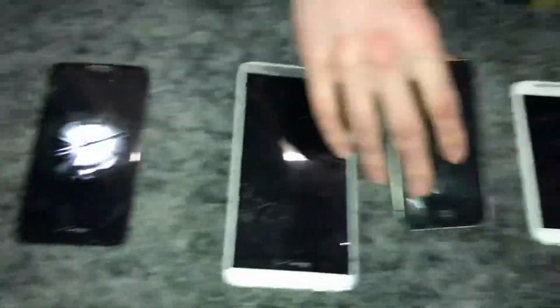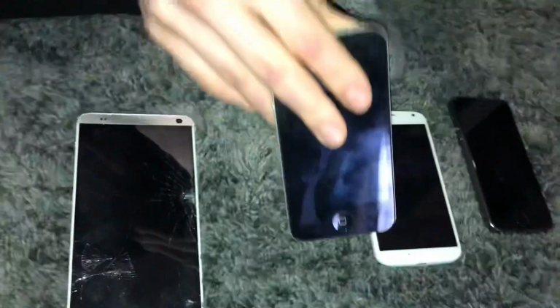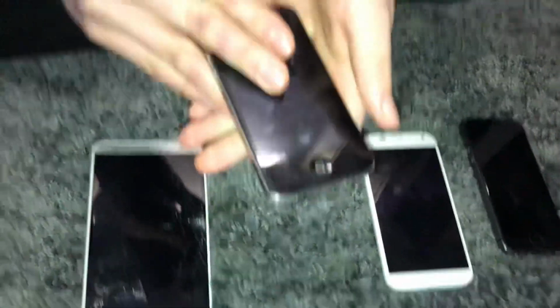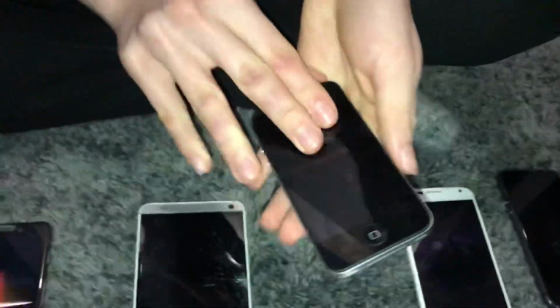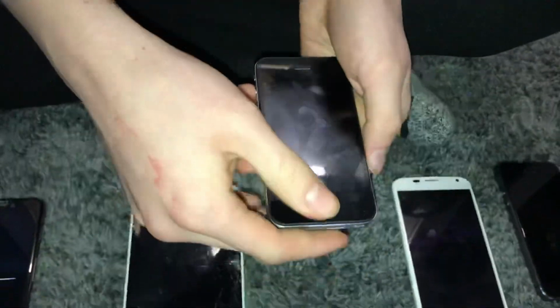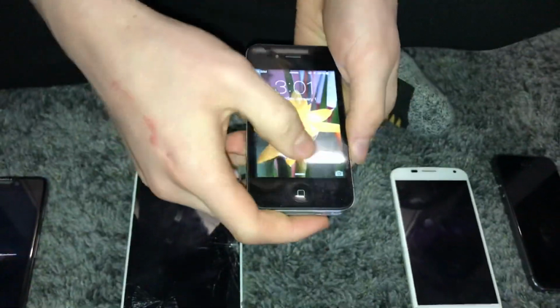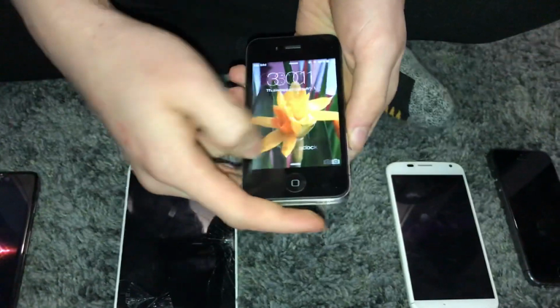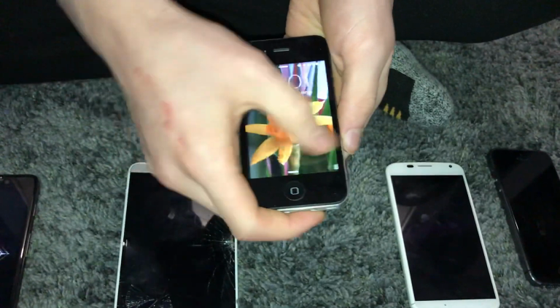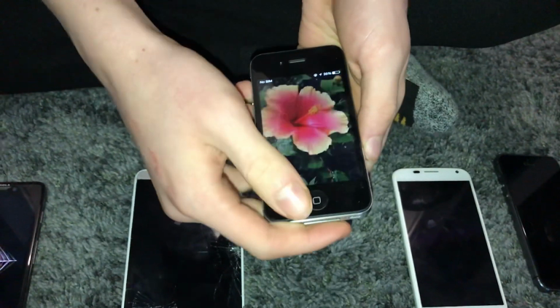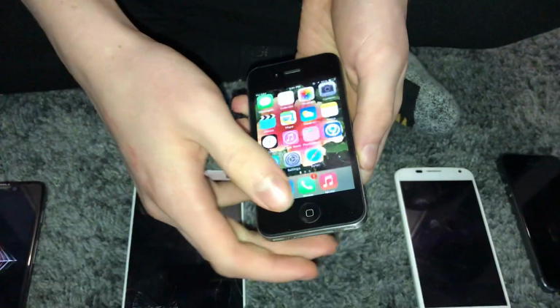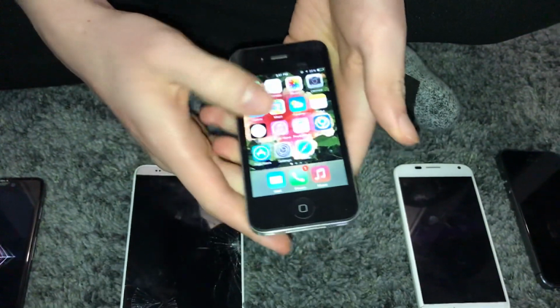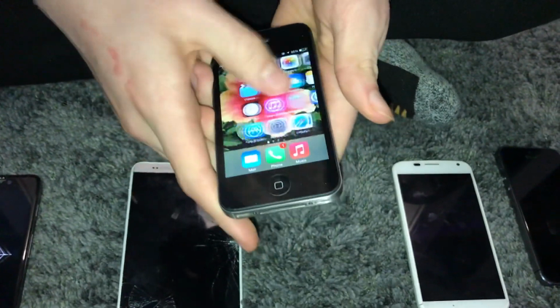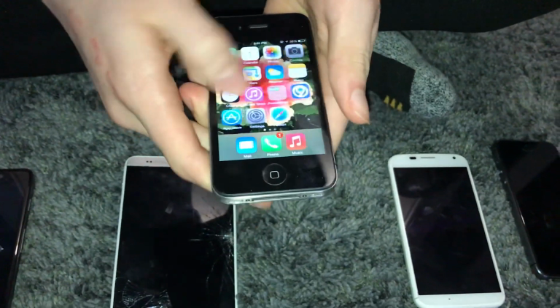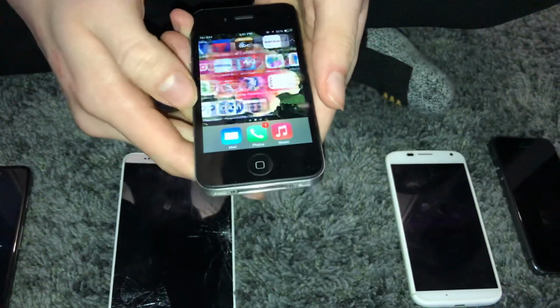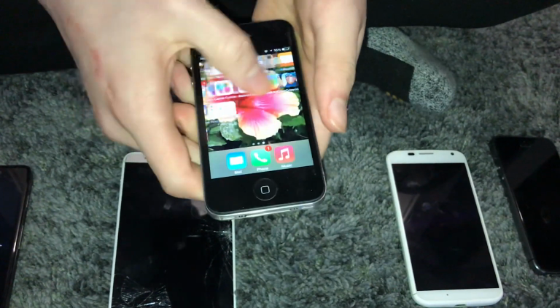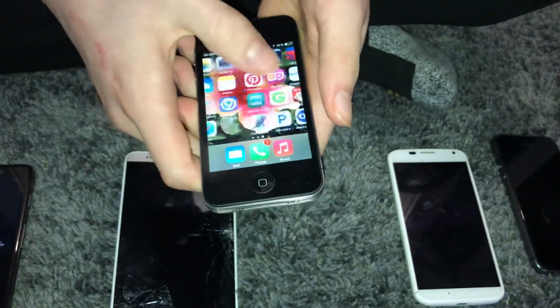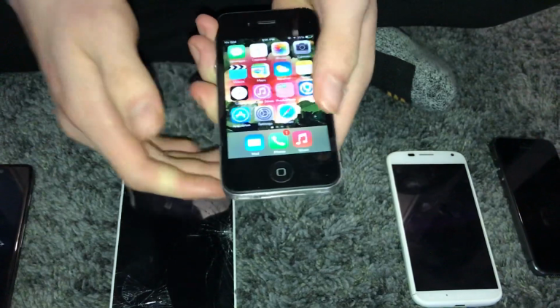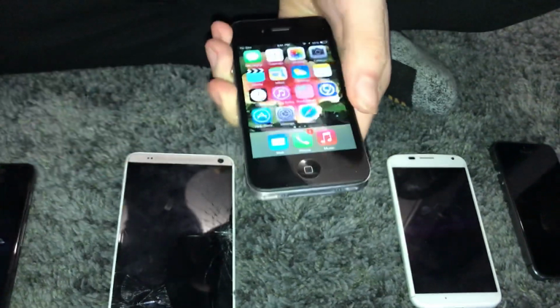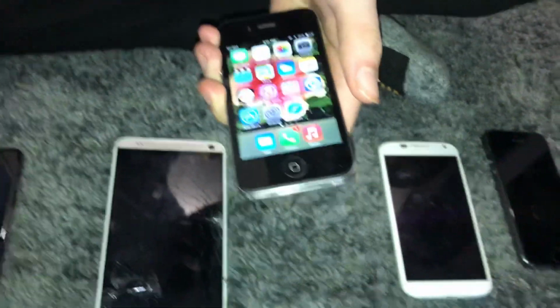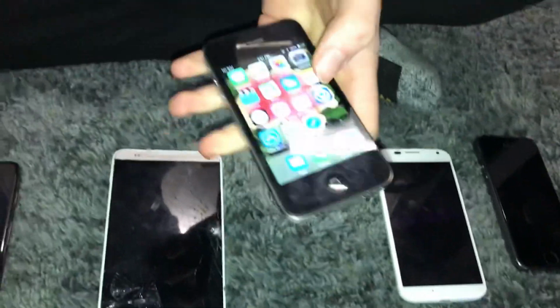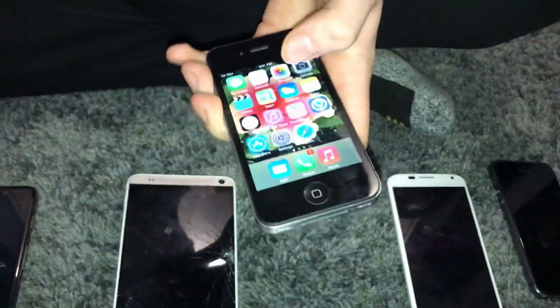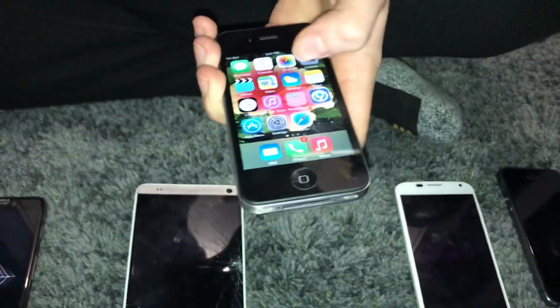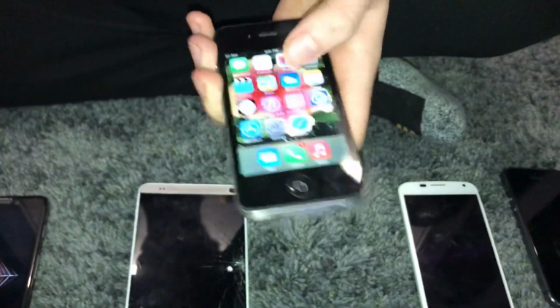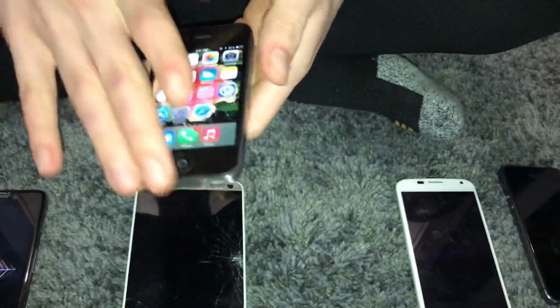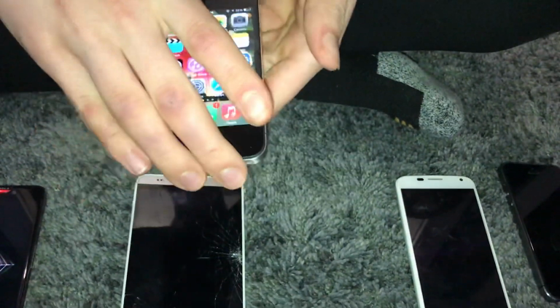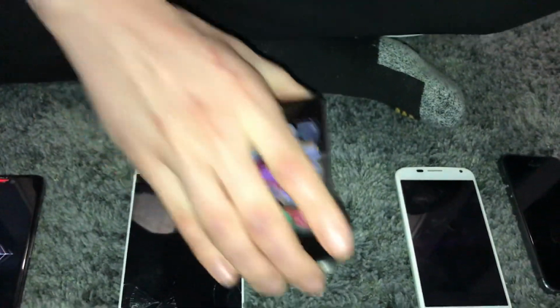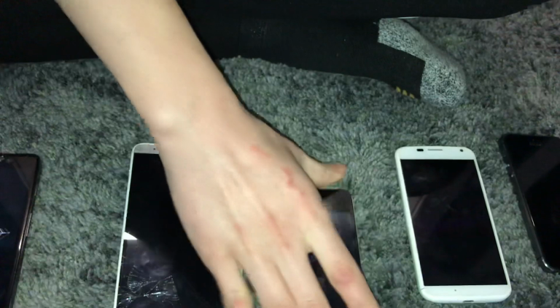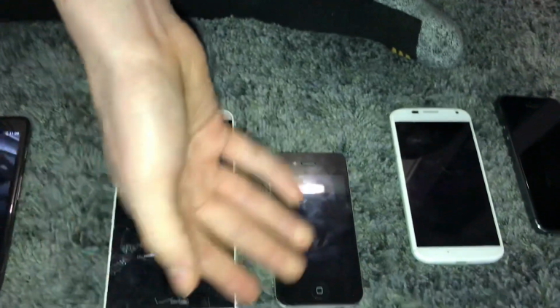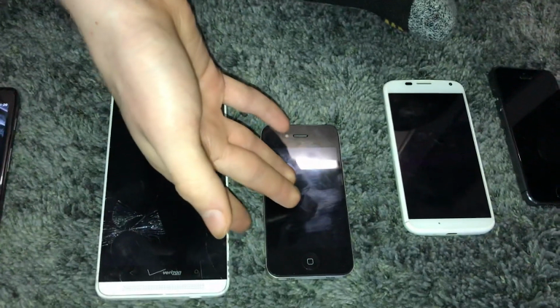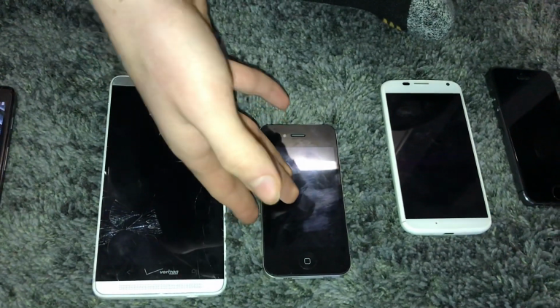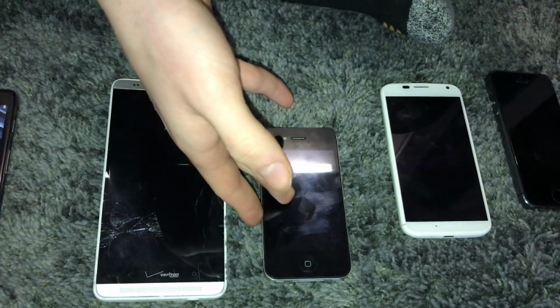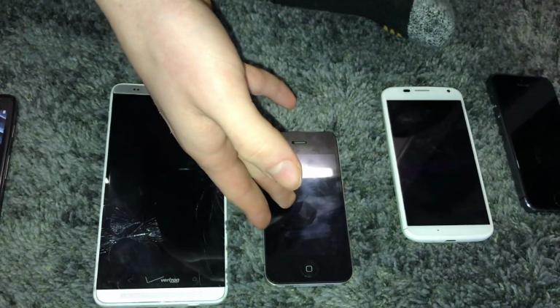Here's this iPhone 4. It's FMI off, but I didn't reset it because there's someone named Patty's information on this phone — so shout out to Patty. But yeah, it works. It's 16GB, I think.